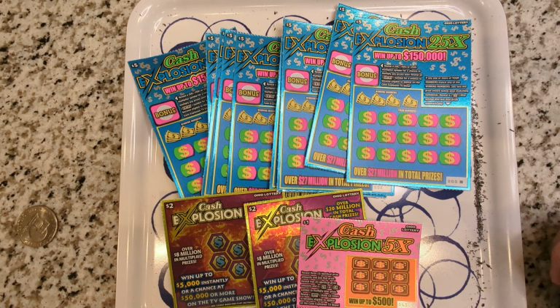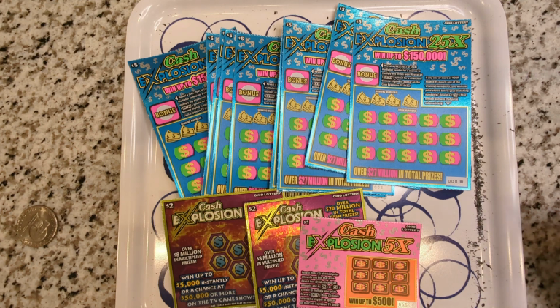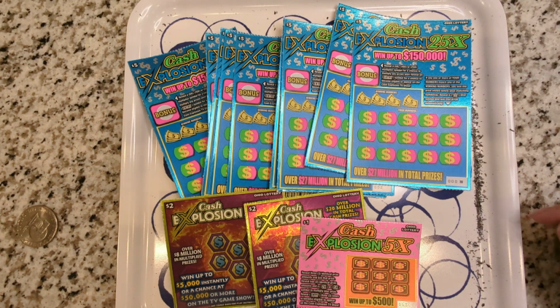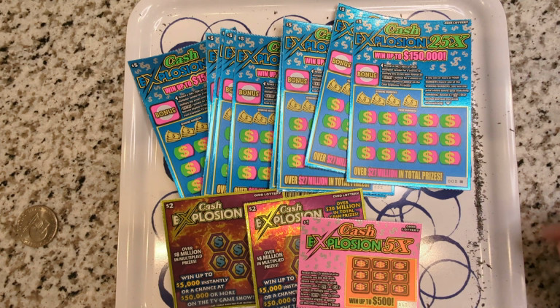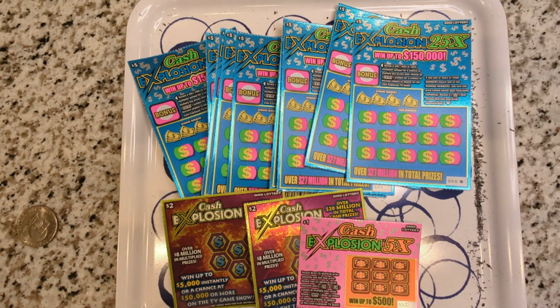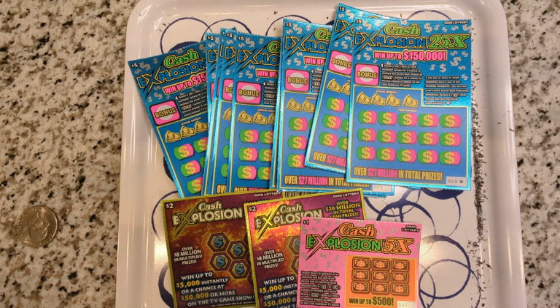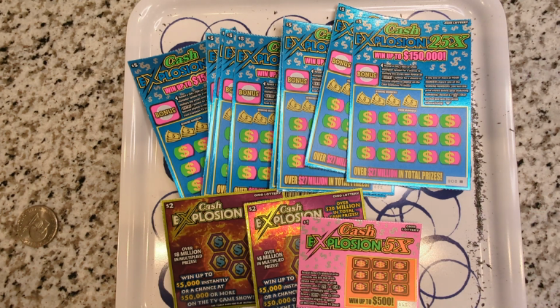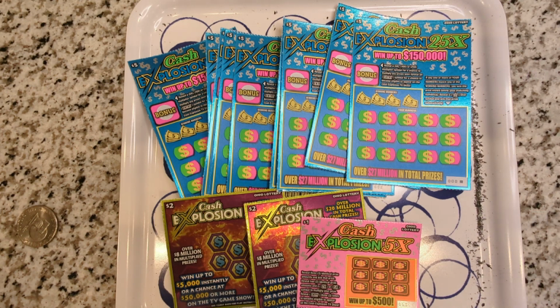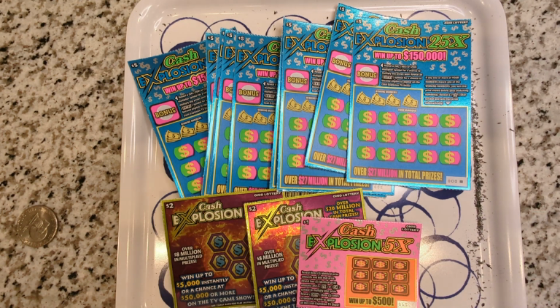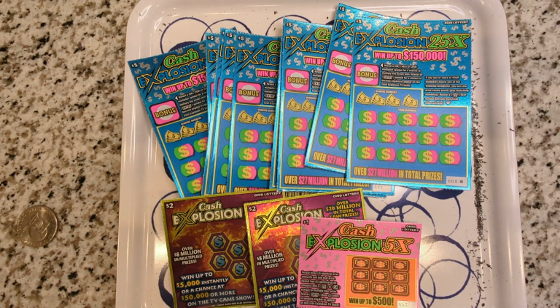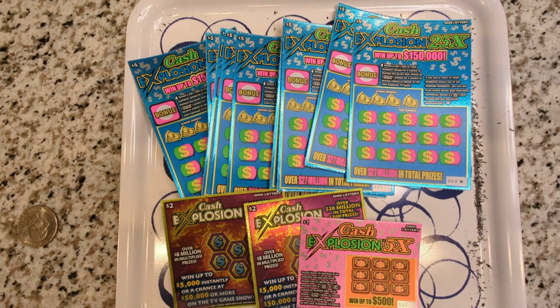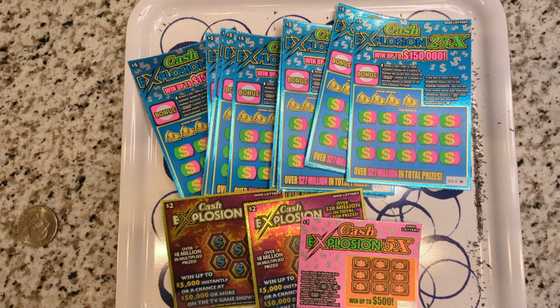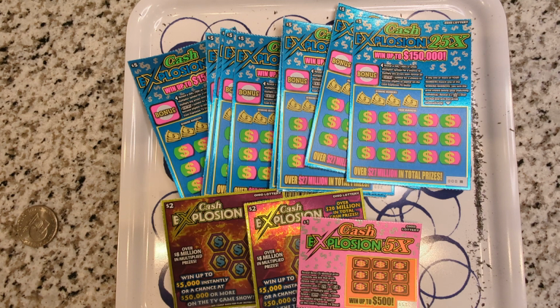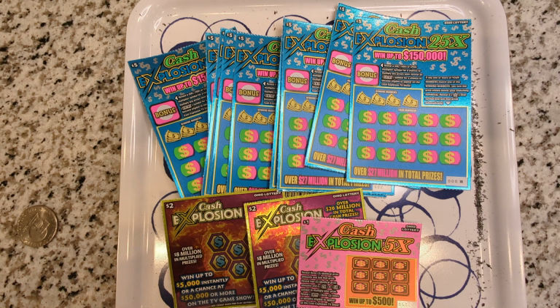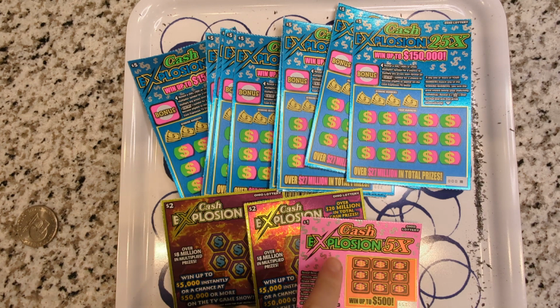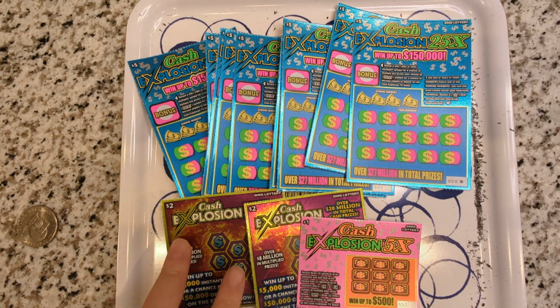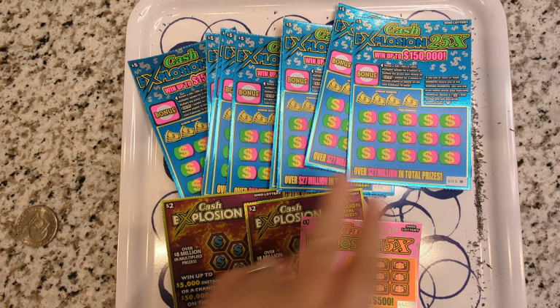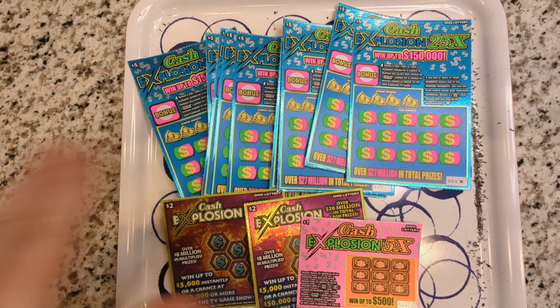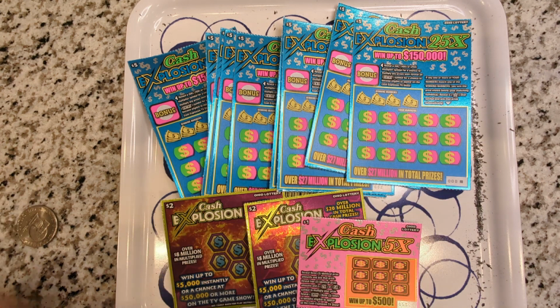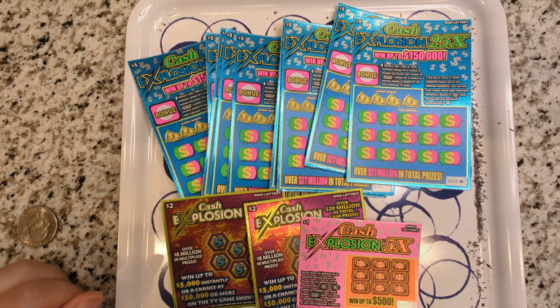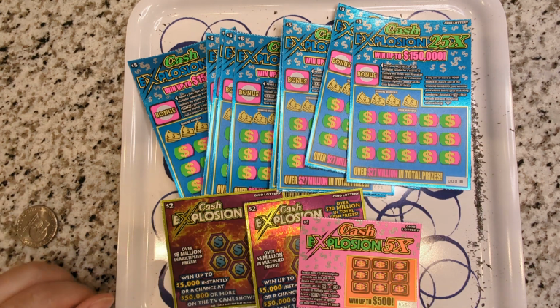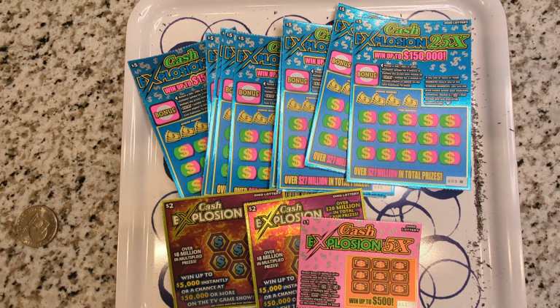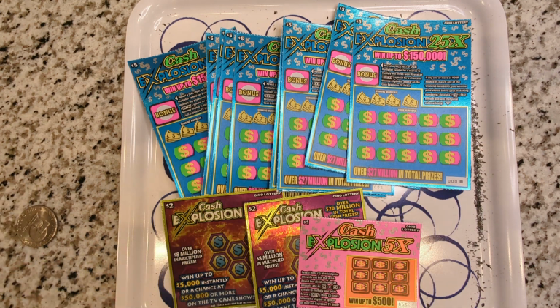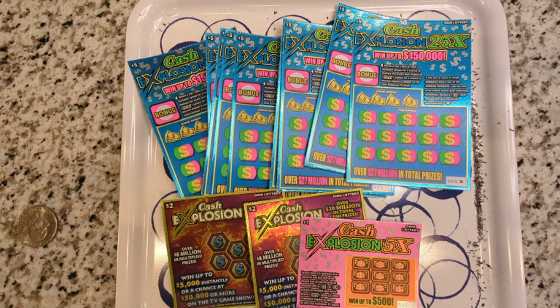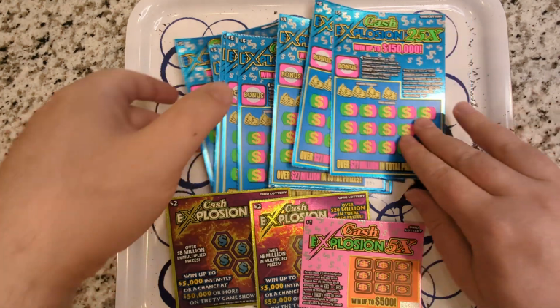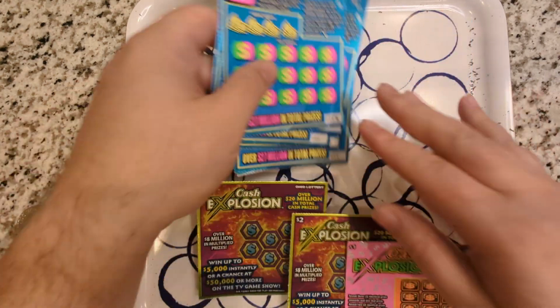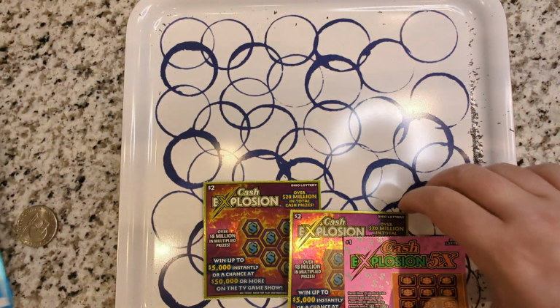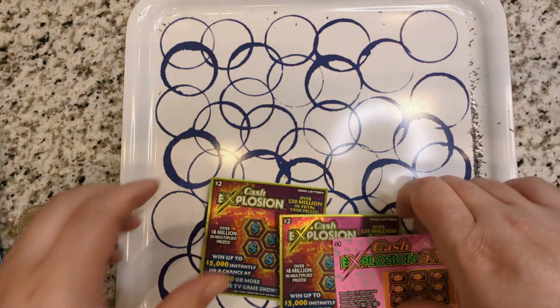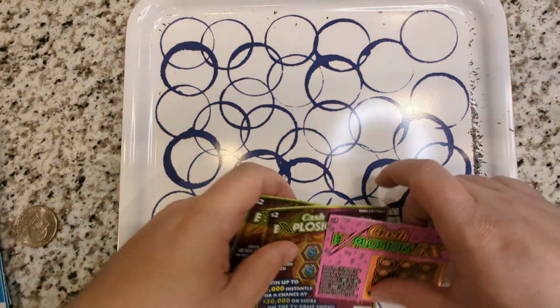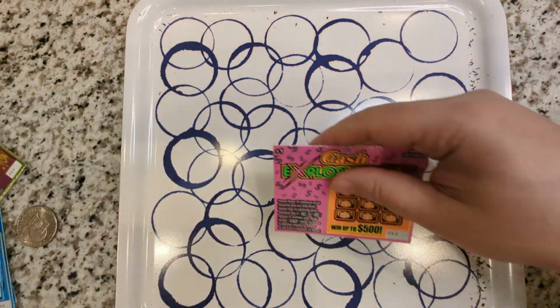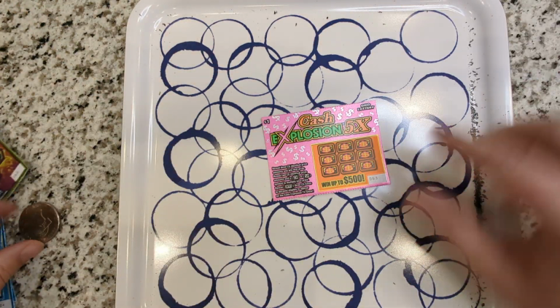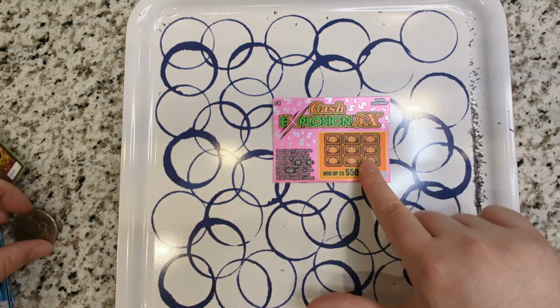What's up YouTube? We have a bunch of Cash Explosion from the Ohio Lottery we're gonna open today. I've got a one, I got some twos, and then I got a bunch of fives. So let's jump right into it and see if we can't get a little lucky.